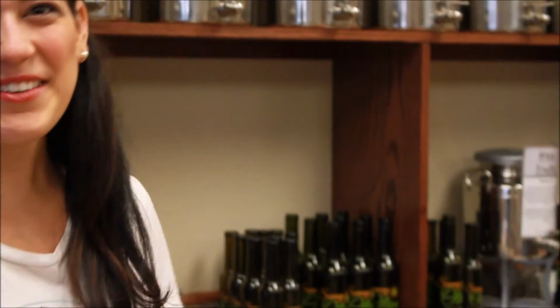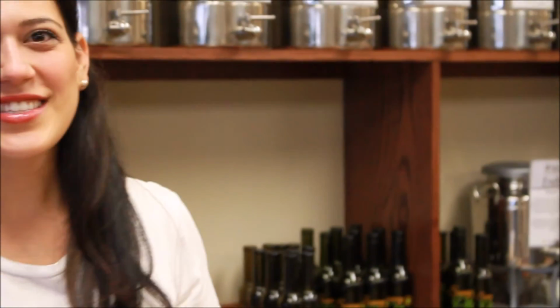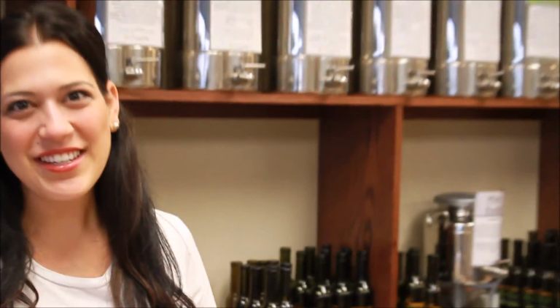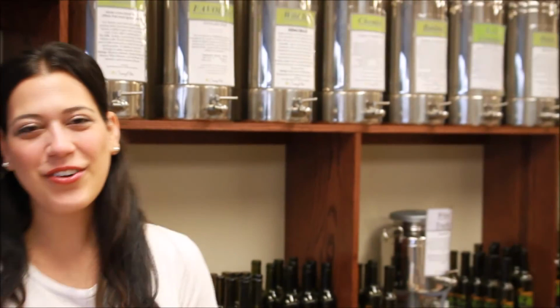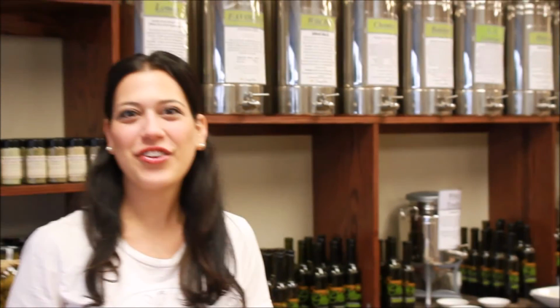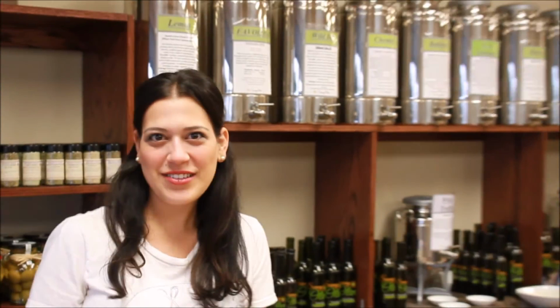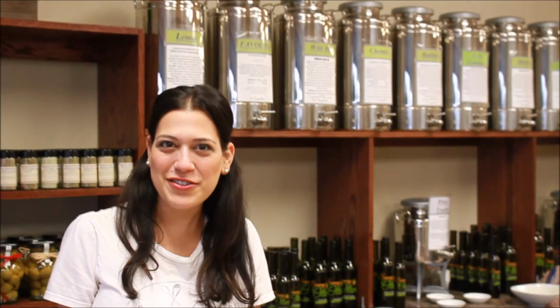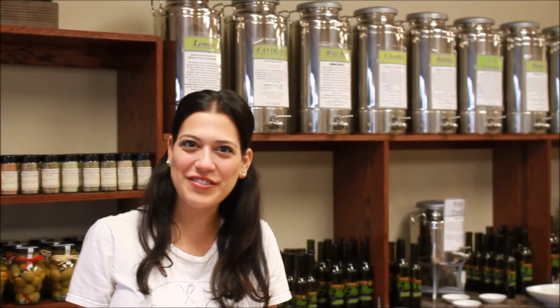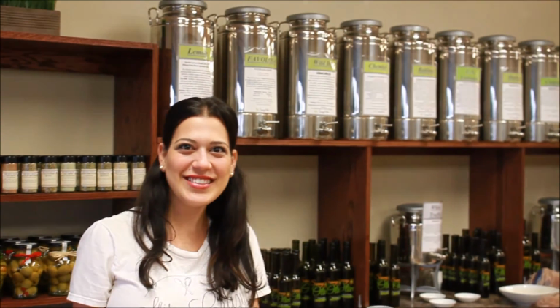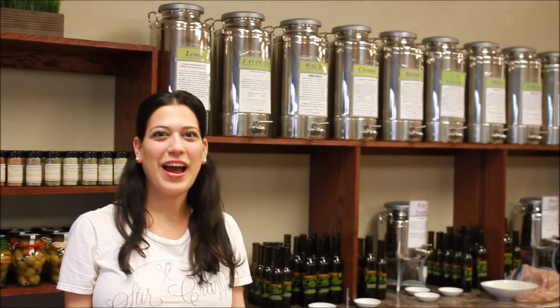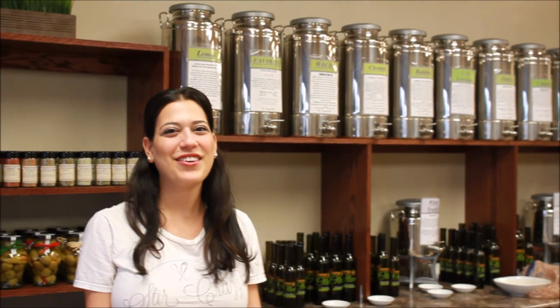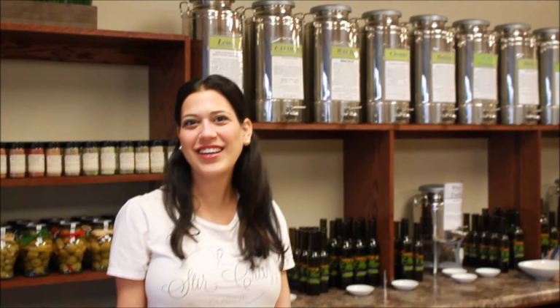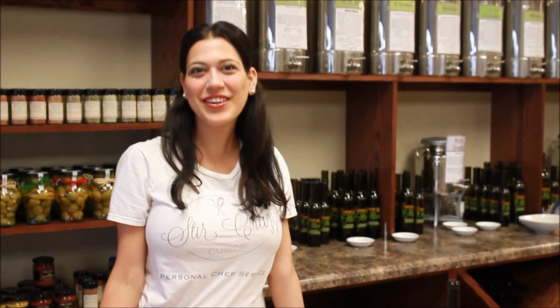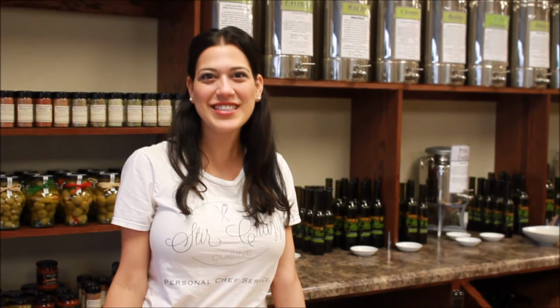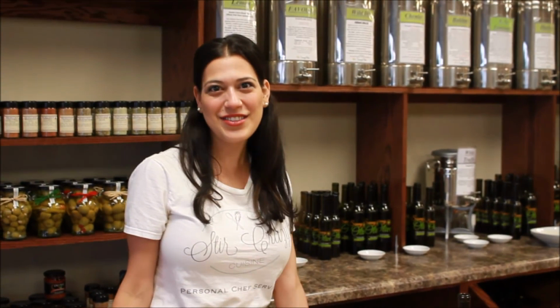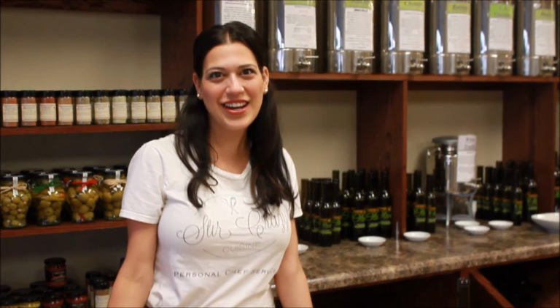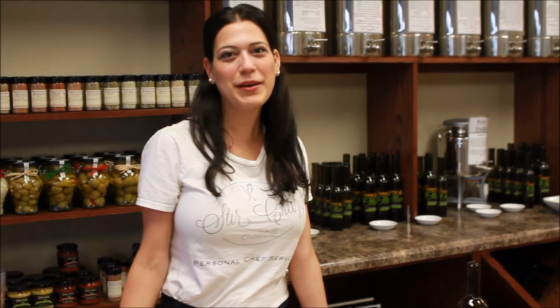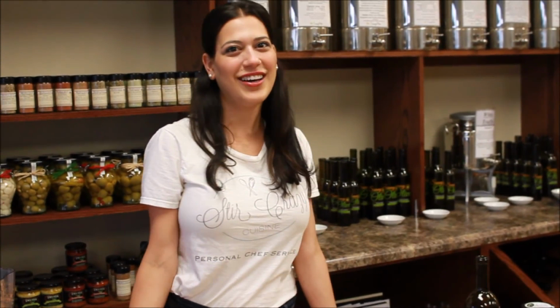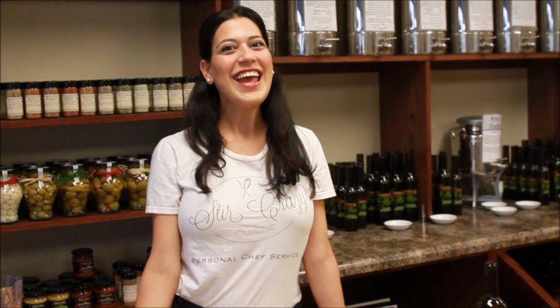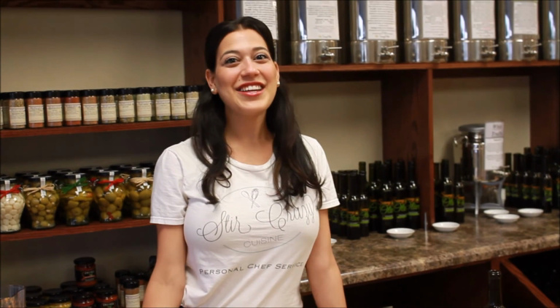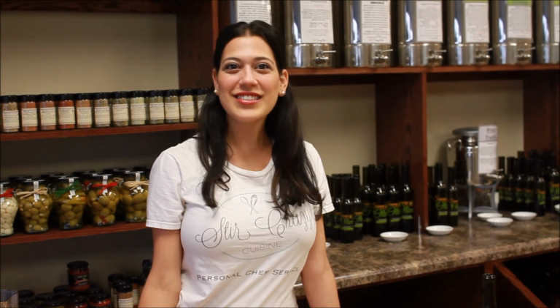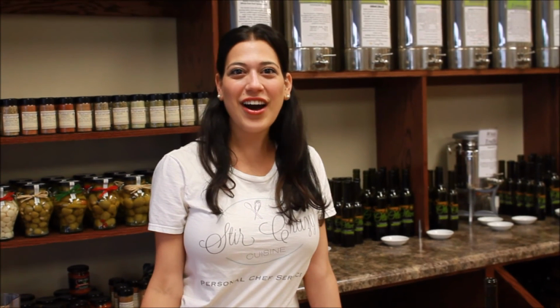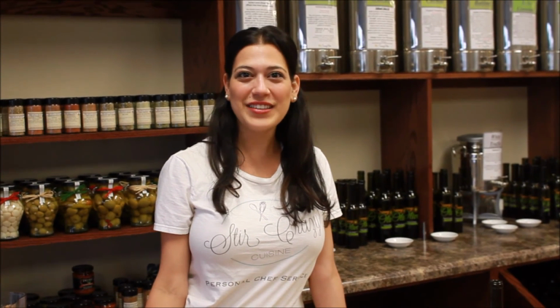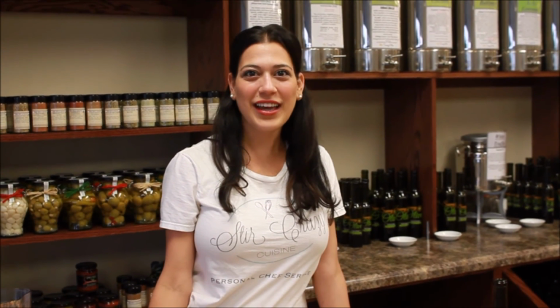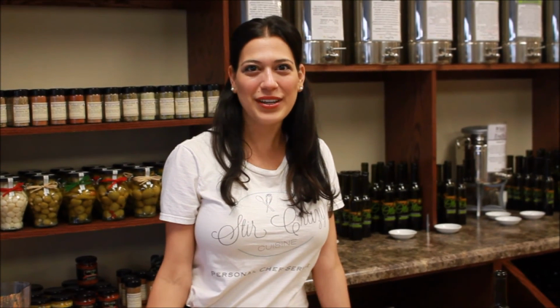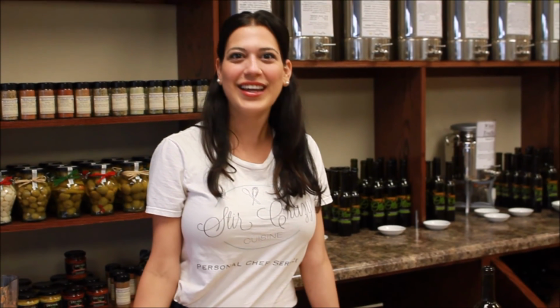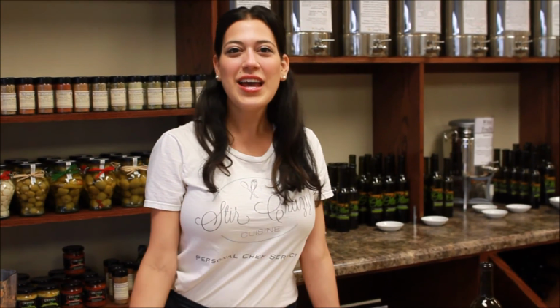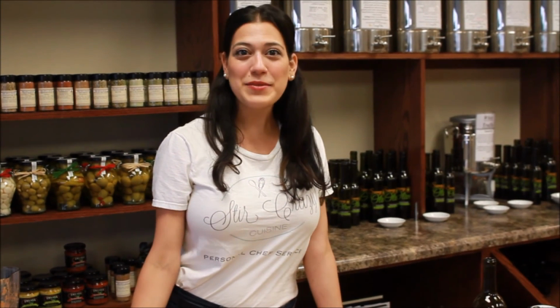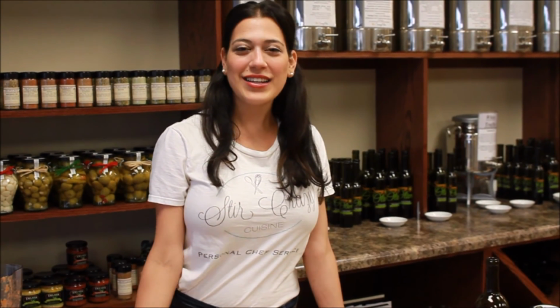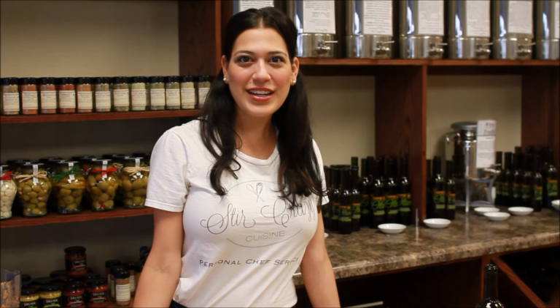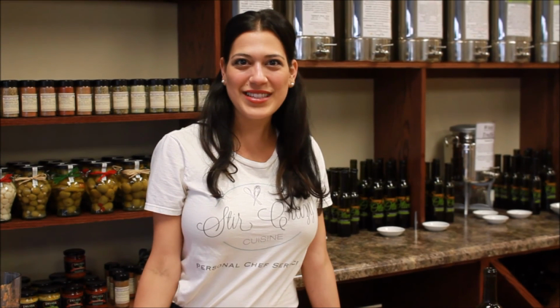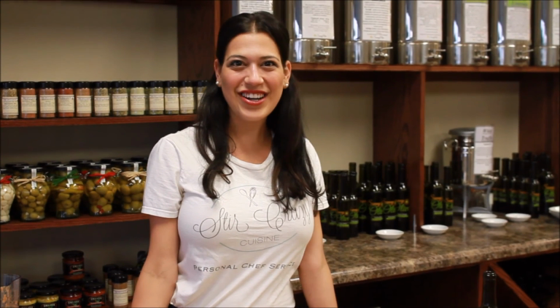My name is Christina Painter, the owner of Stir Crazy Cuisine Personal Chef Service. I am here at the Sunny Olive — come visit the Sunny Olive. And check us out on Facebook and Twitter and our website at StirCrazyCuisine.com.